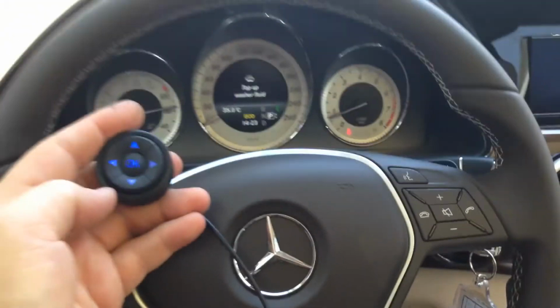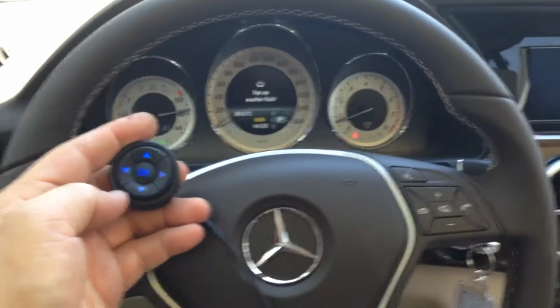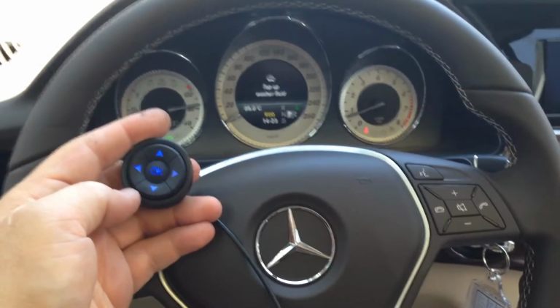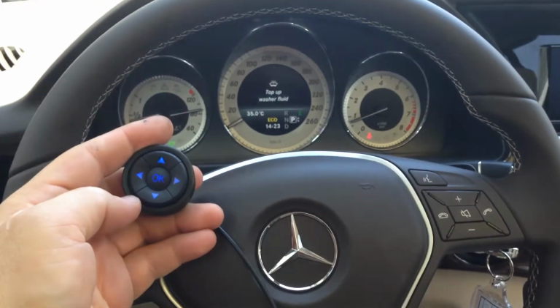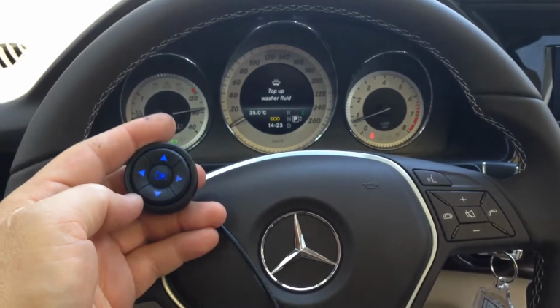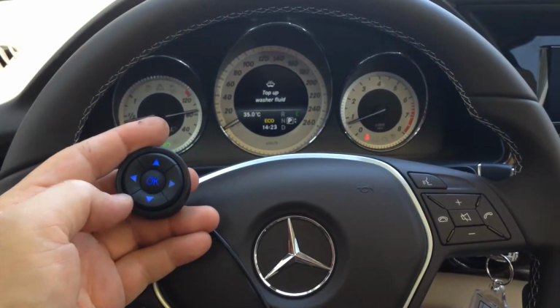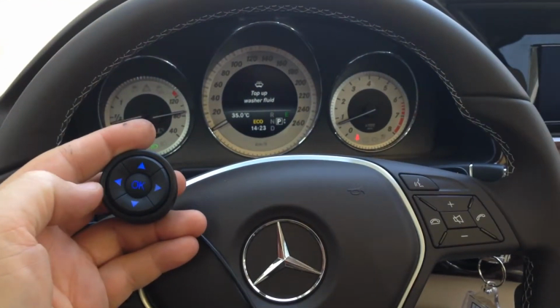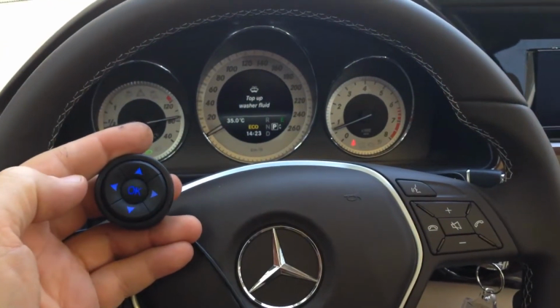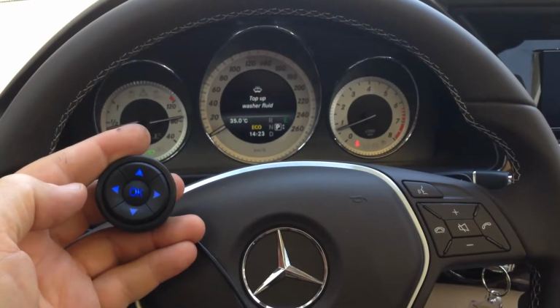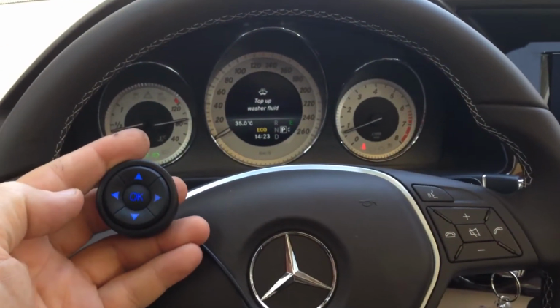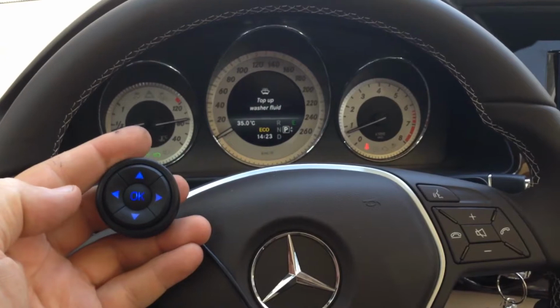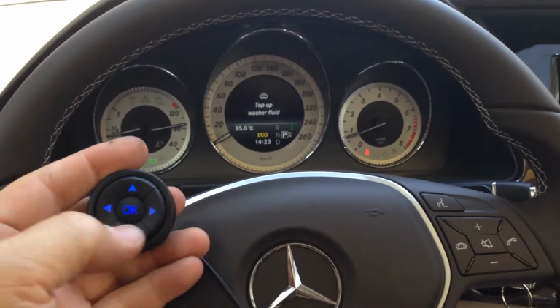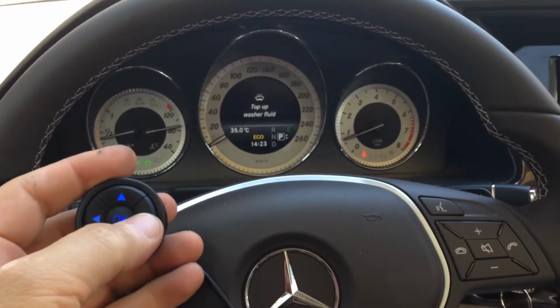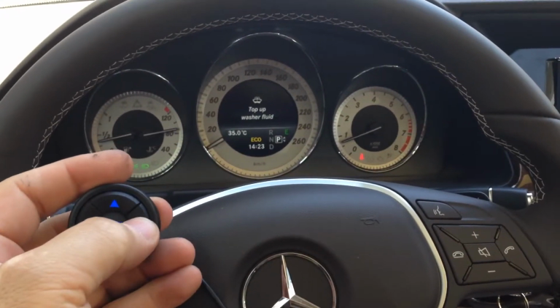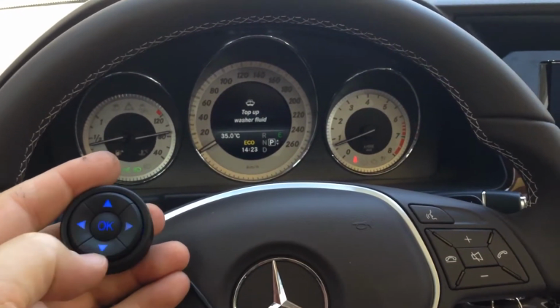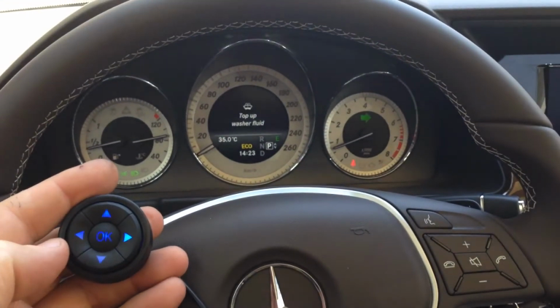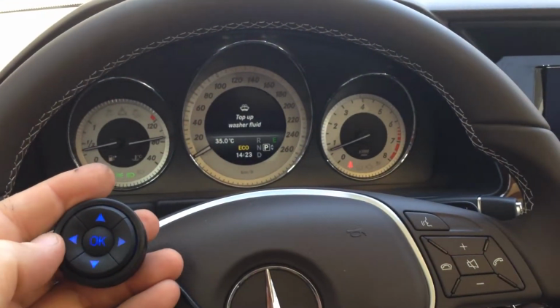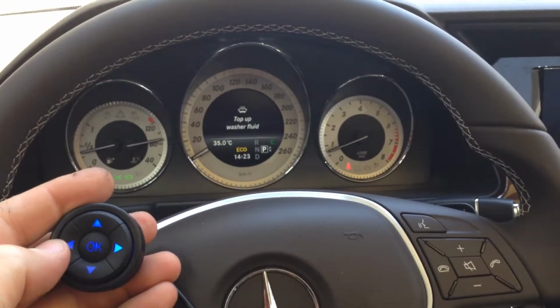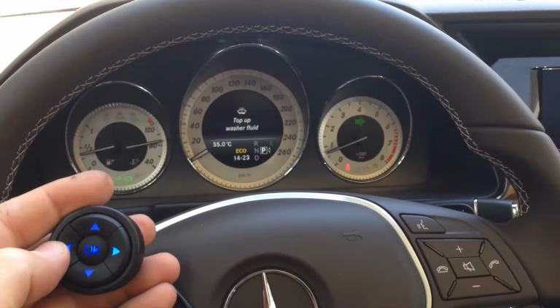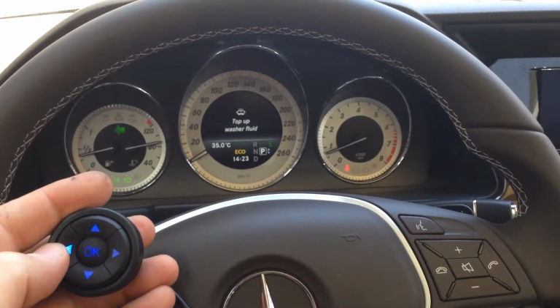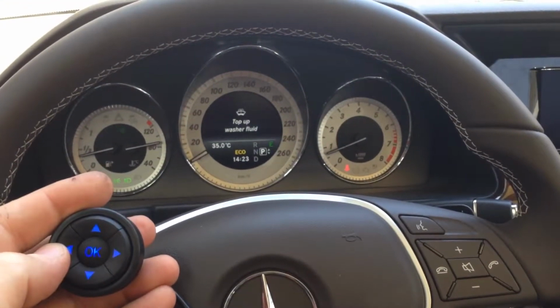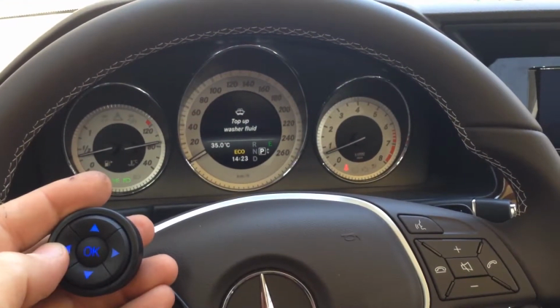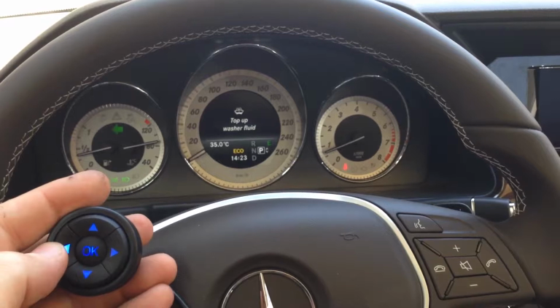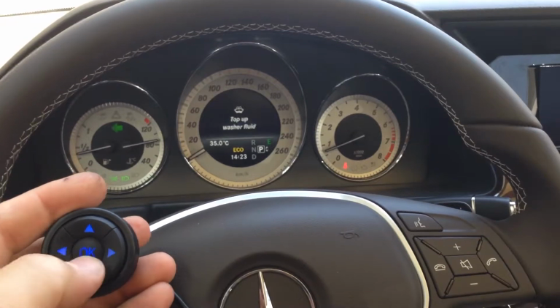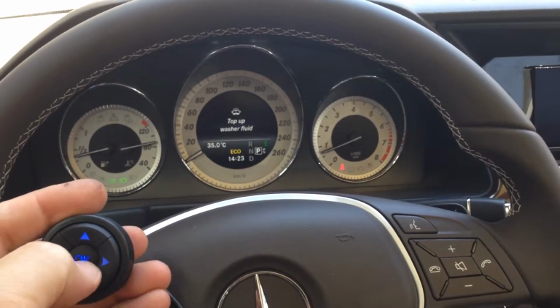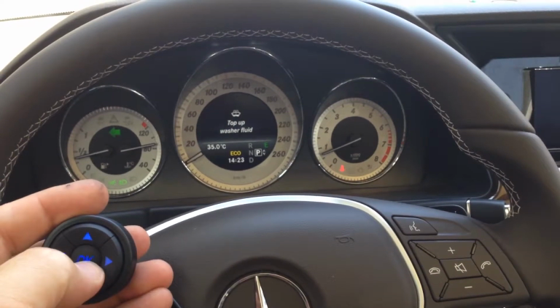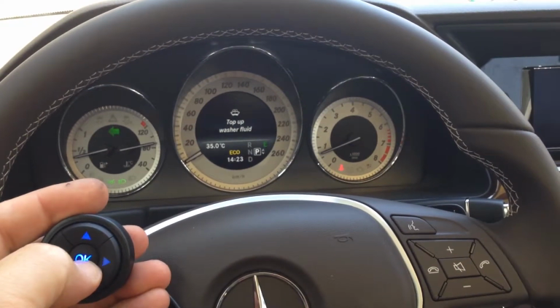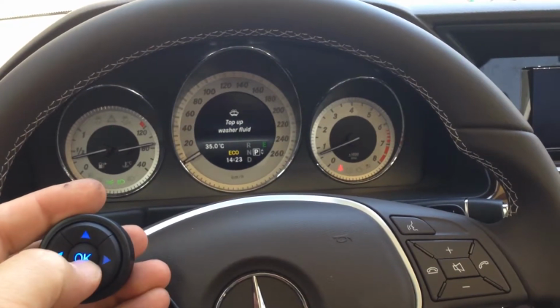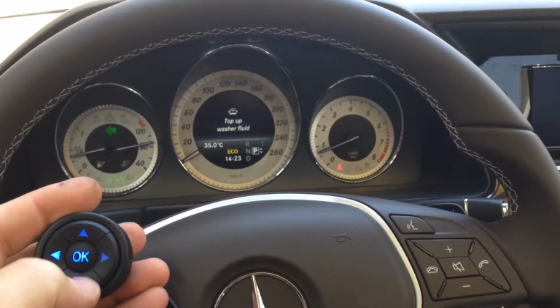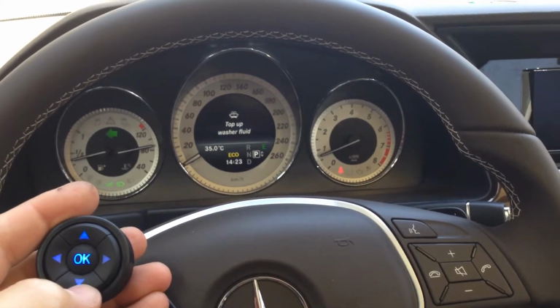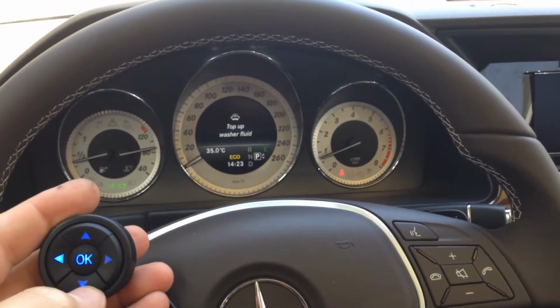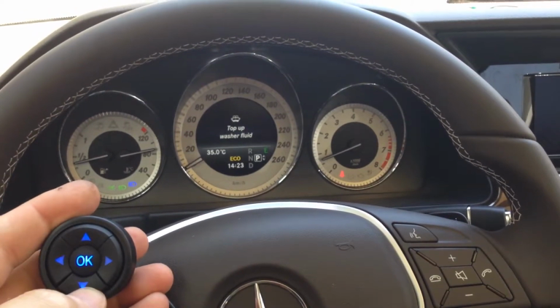Mercedes-Benz GLK 250 canvas gateway. Right indicators, left indicators, horn, high beam.